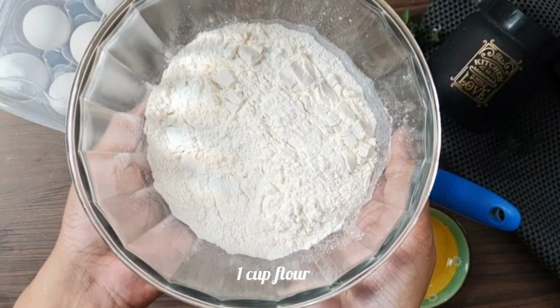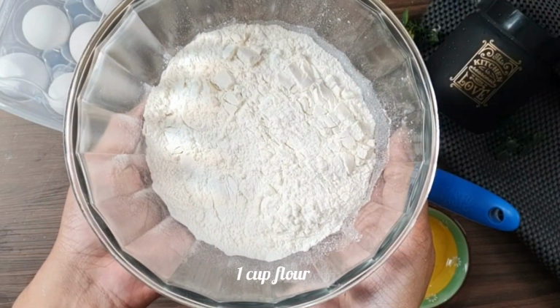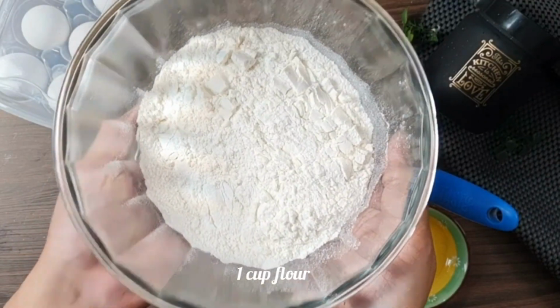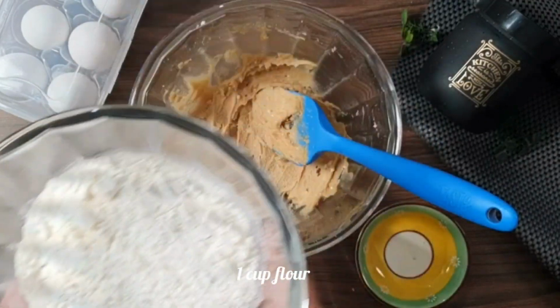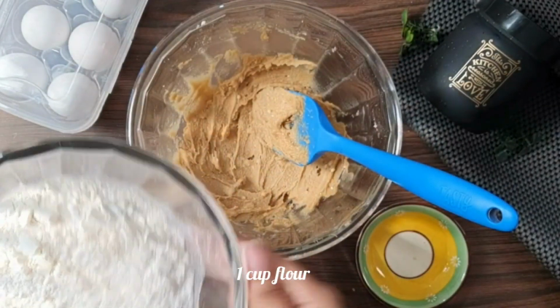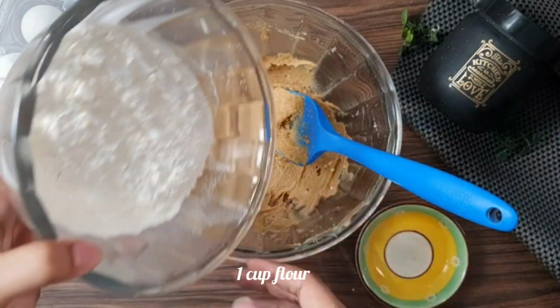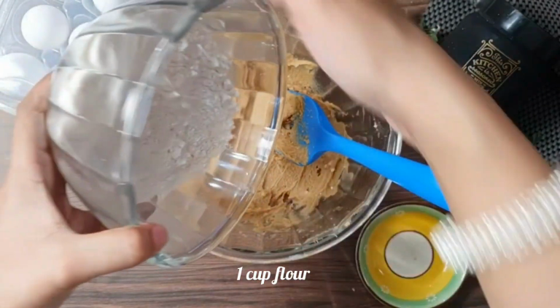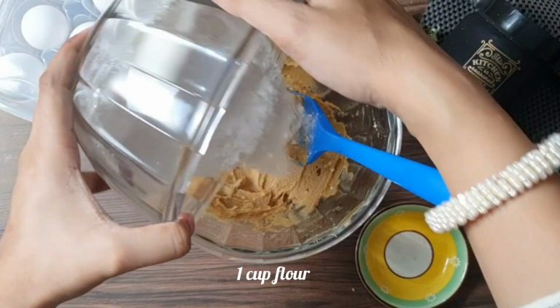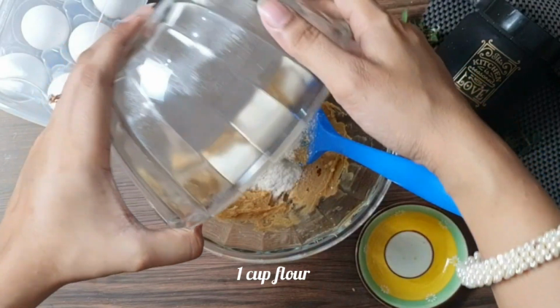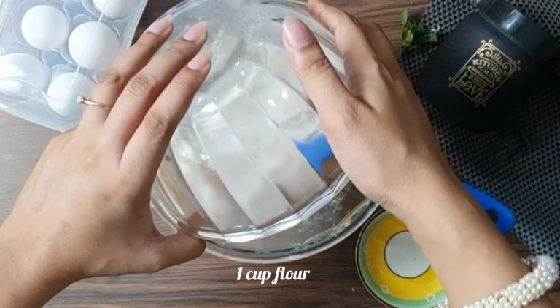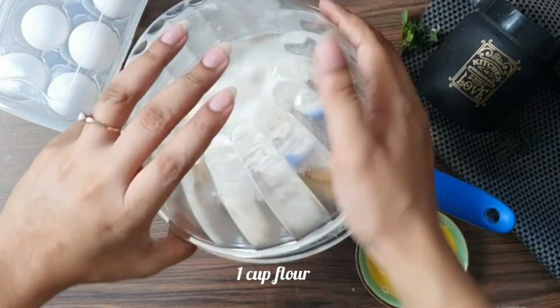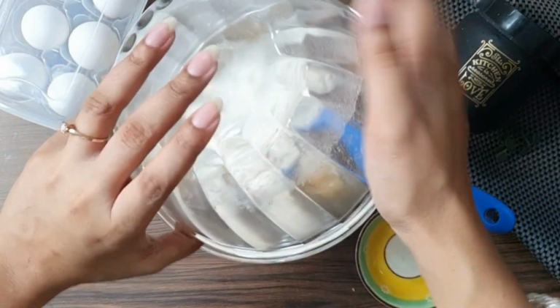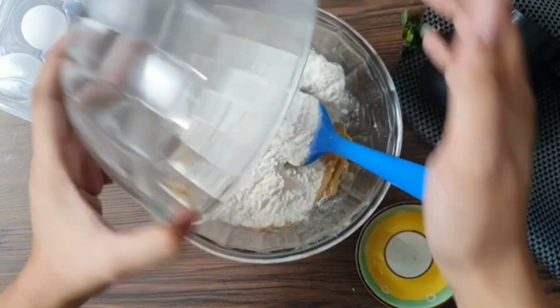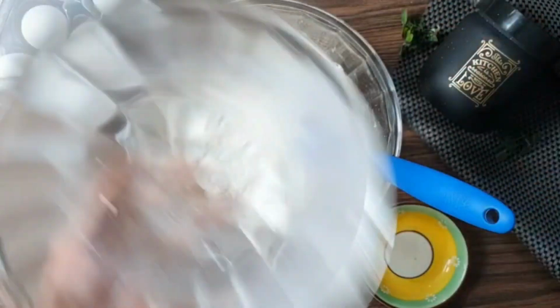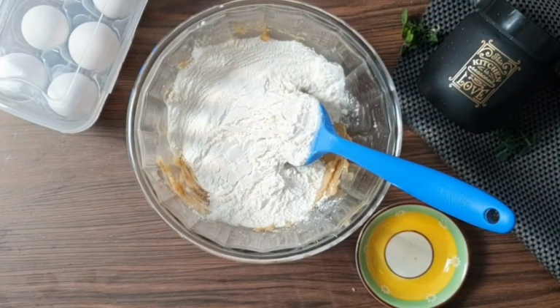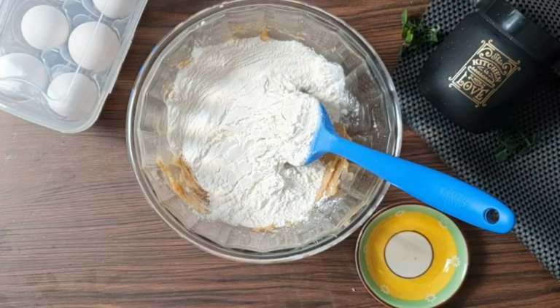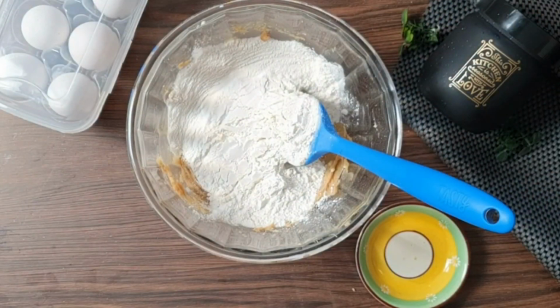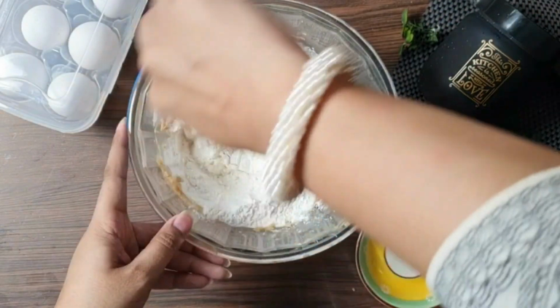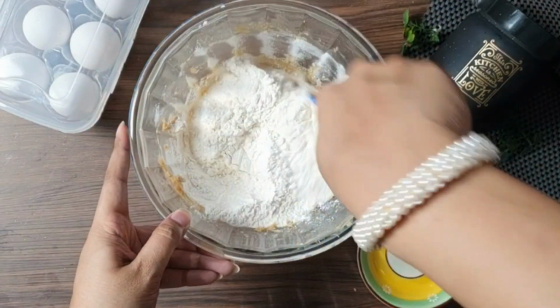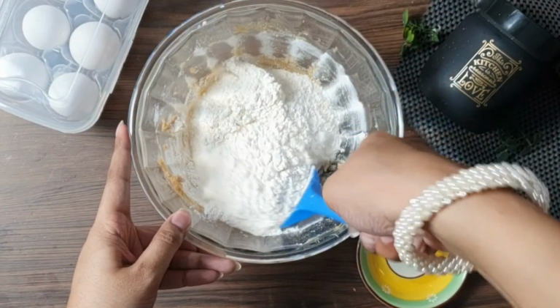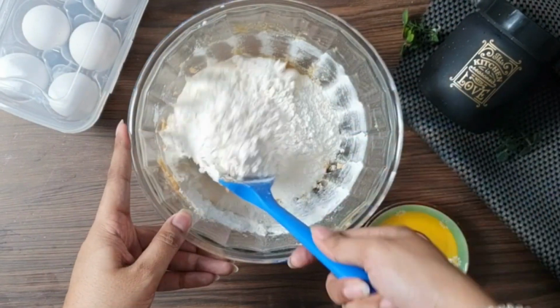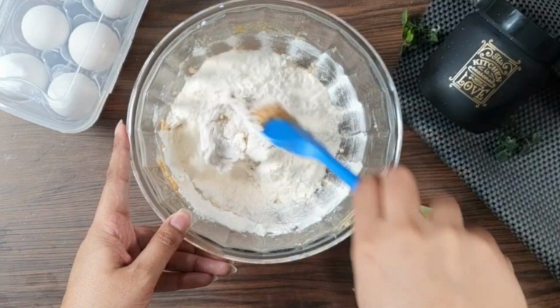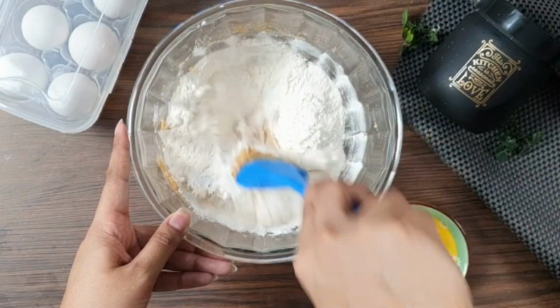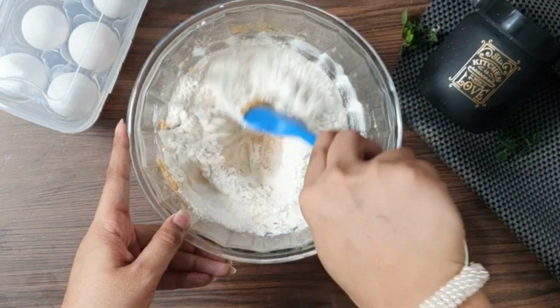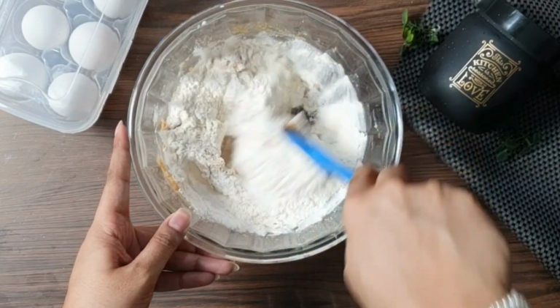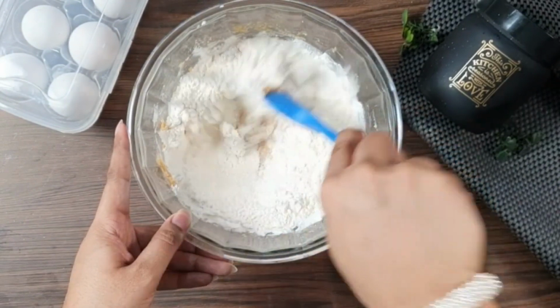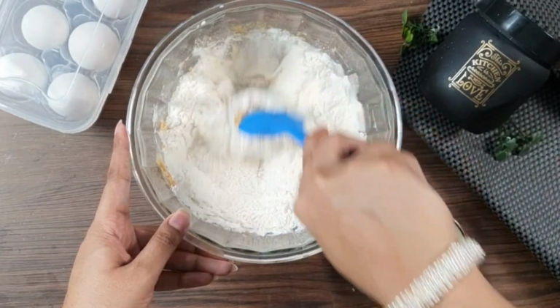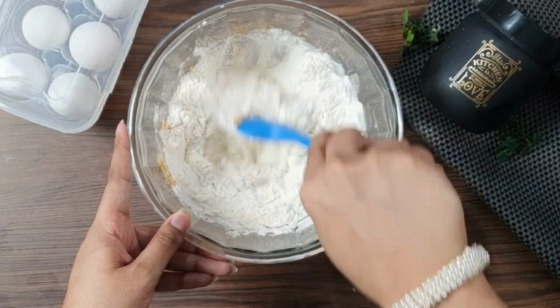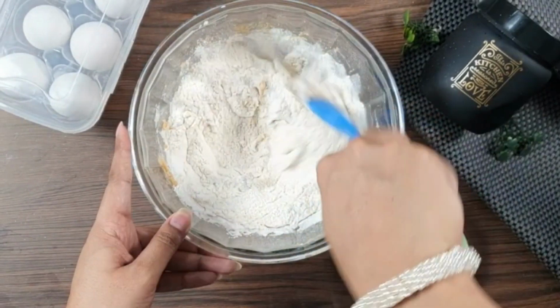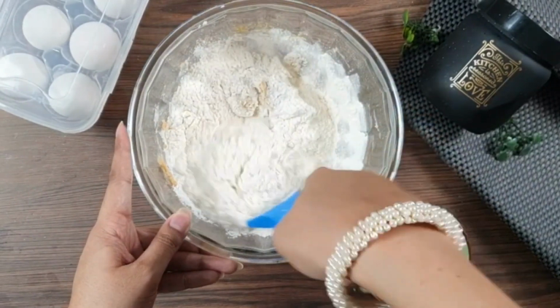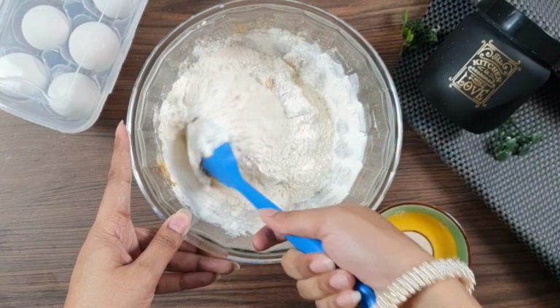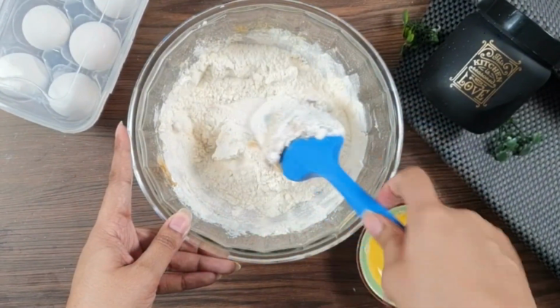Now we will add 1 cup or 200 grams of all-purpose flour. We will mix it gently so it forms a crumbly mixture.